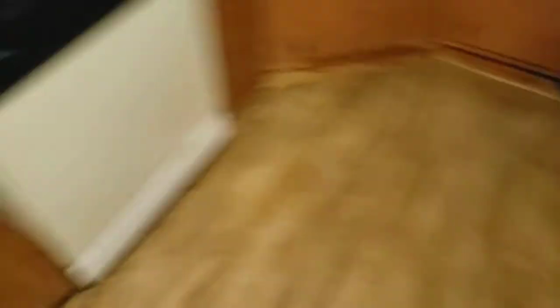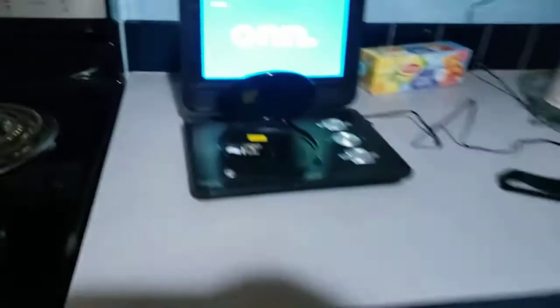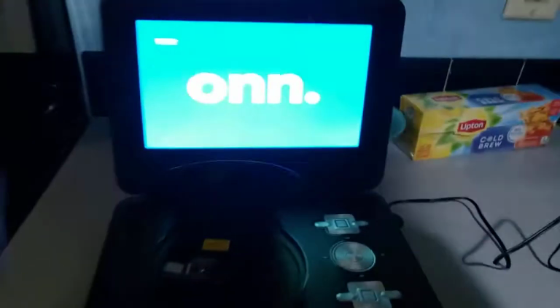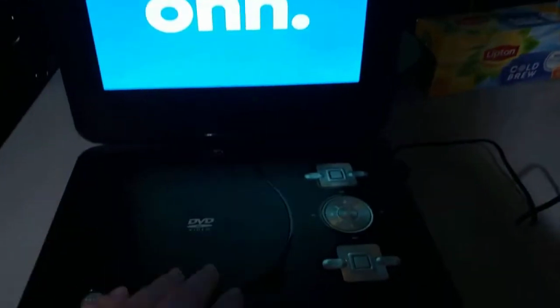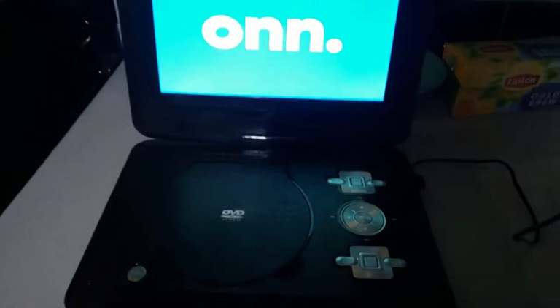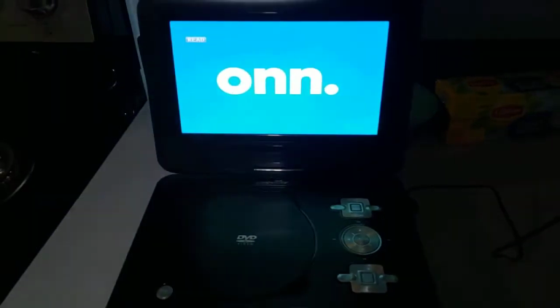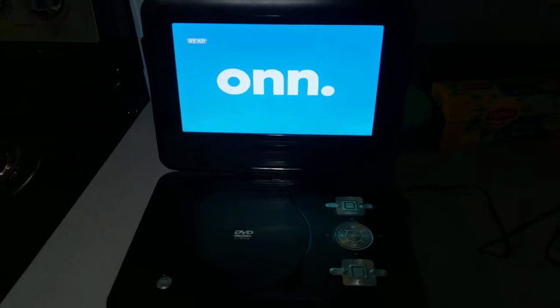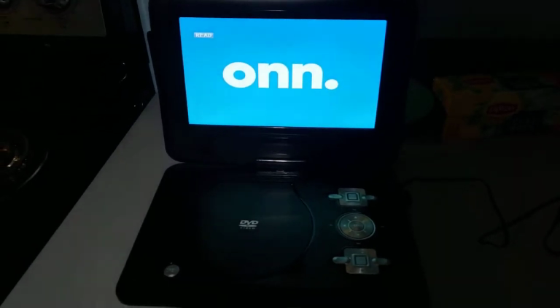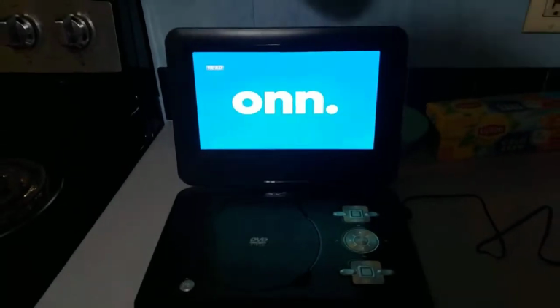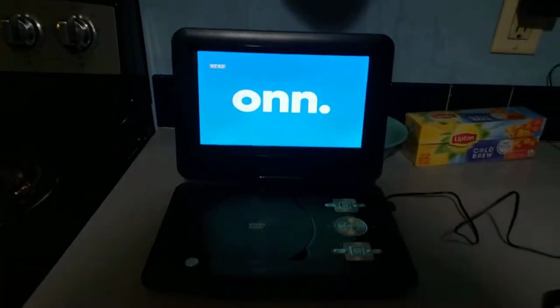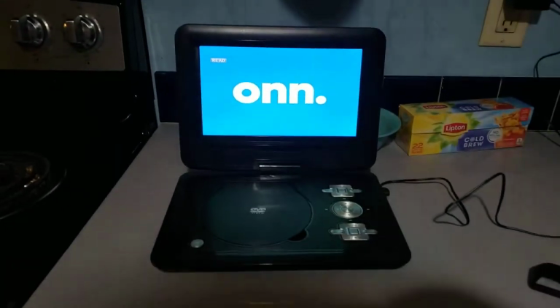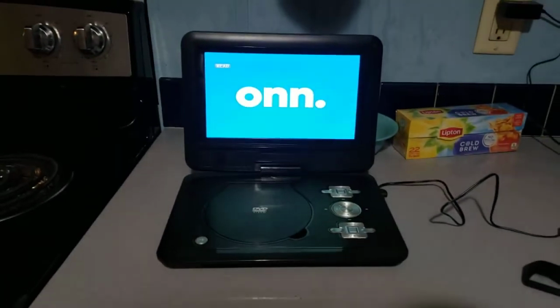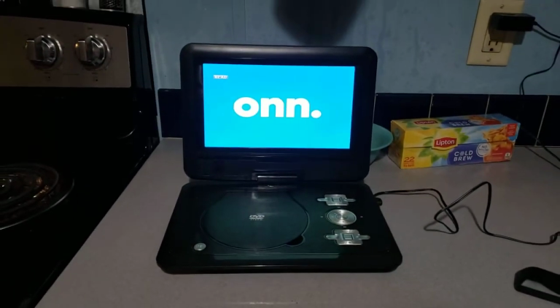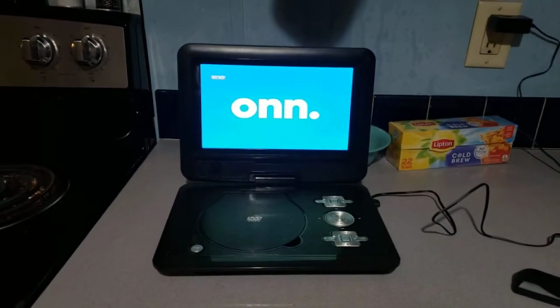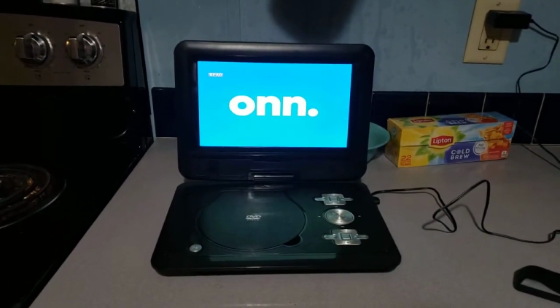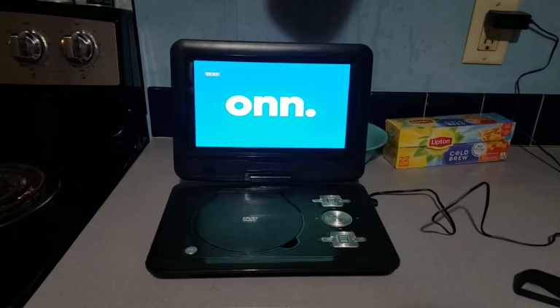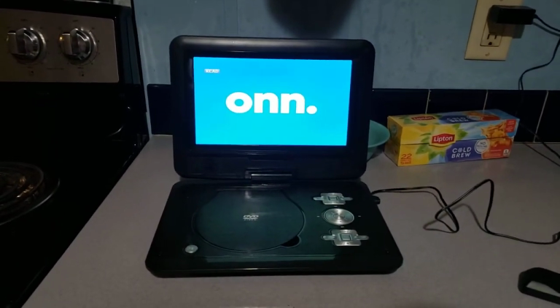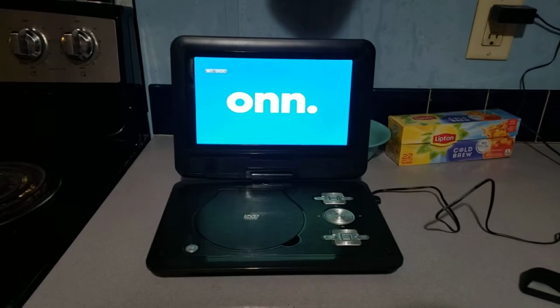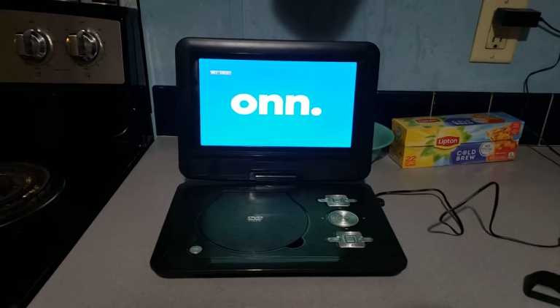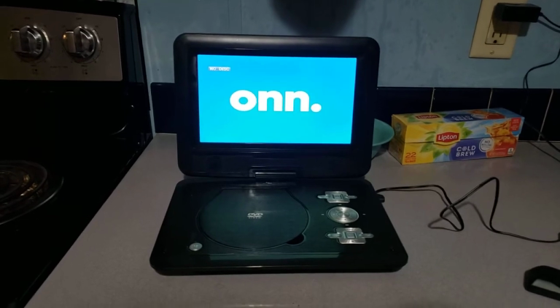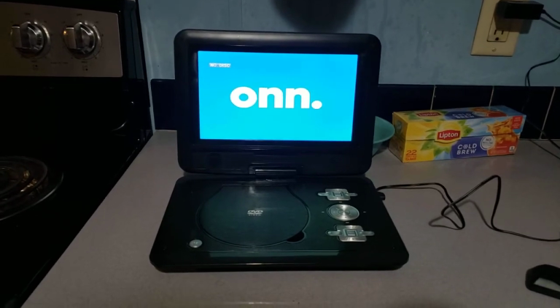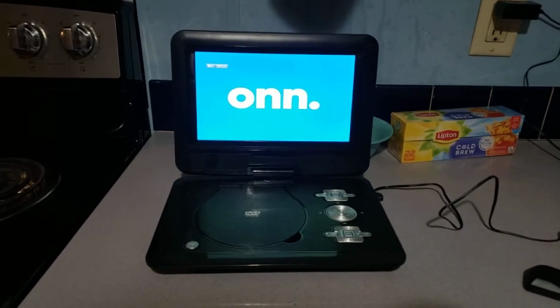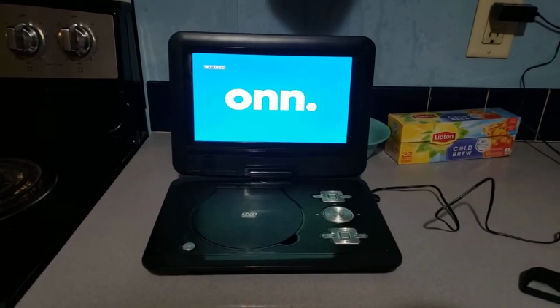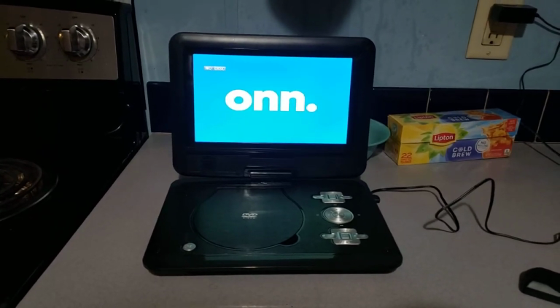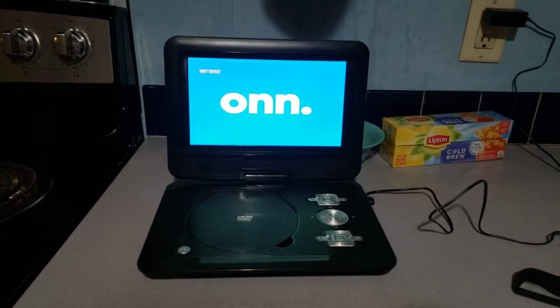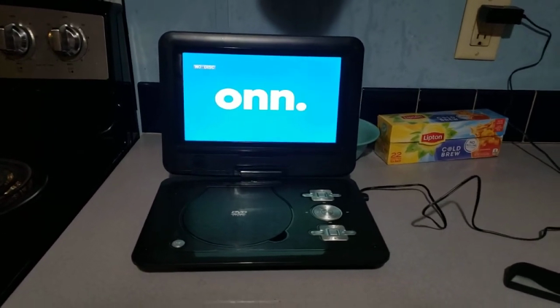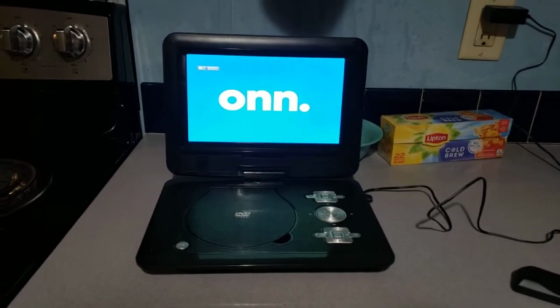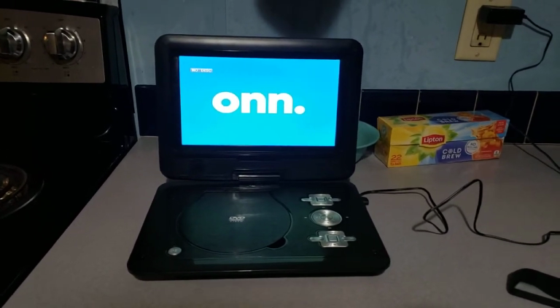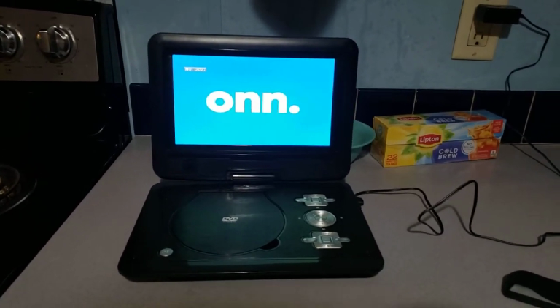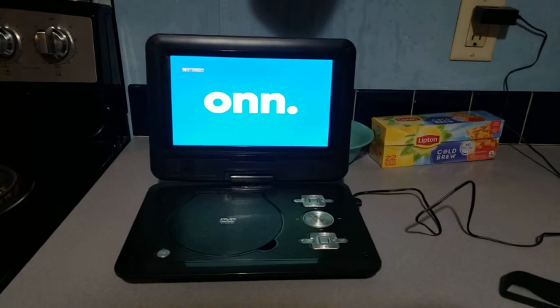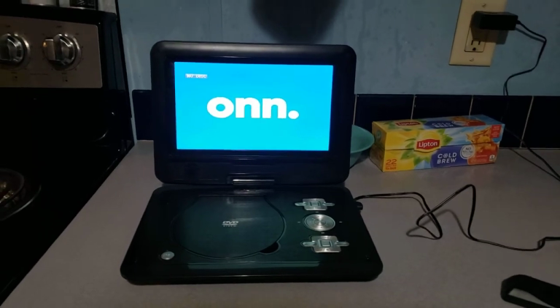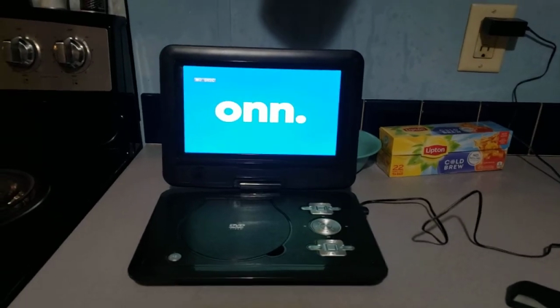So anyway, that's going to be it for me testing out my new portable DVD player. If you enjoyed this video, be sure to like, comment, and subscribe, and hit the notification bell so you don't miss a new video from my channel. Until then, this is Blake, the SBNYT Fan, signing out.